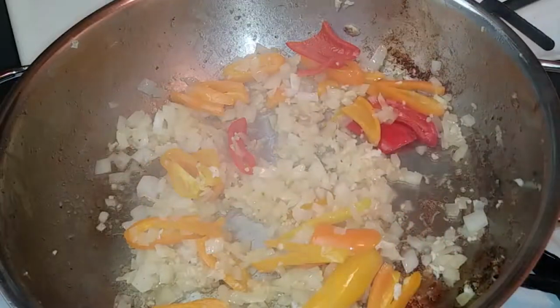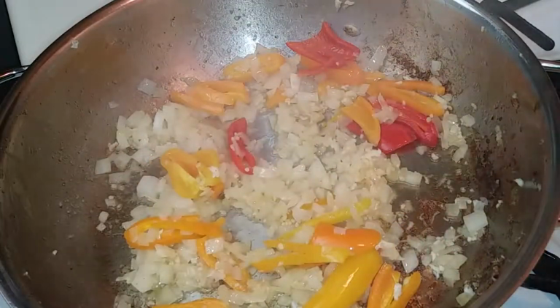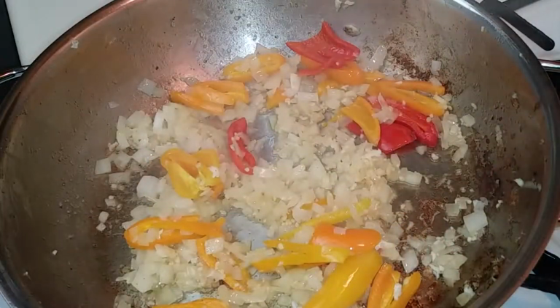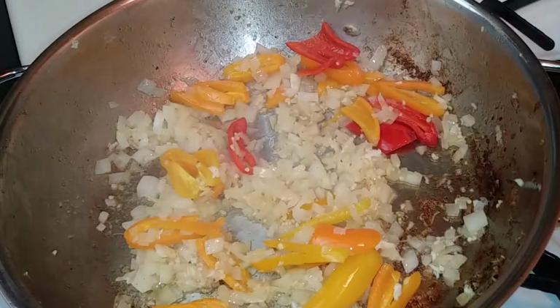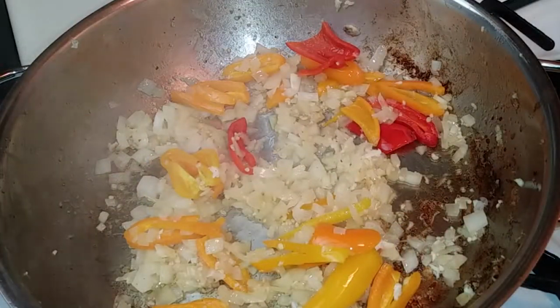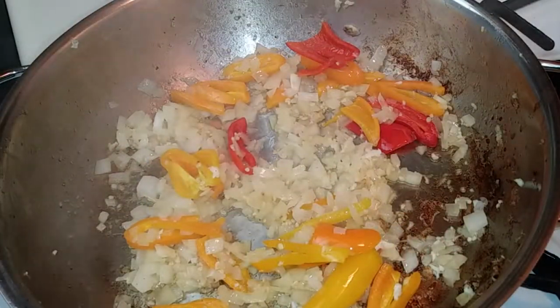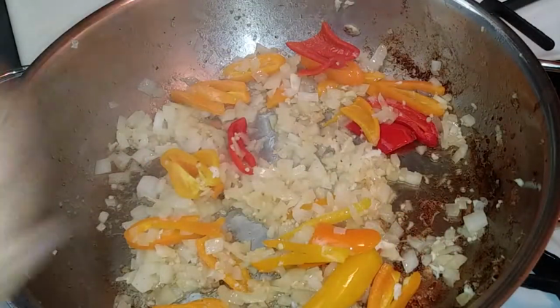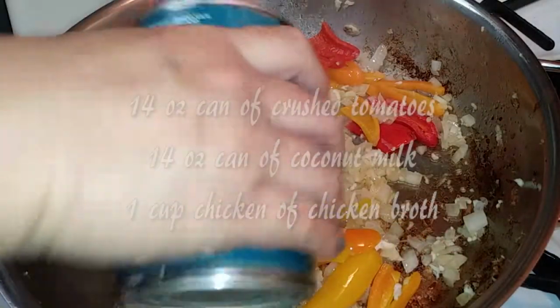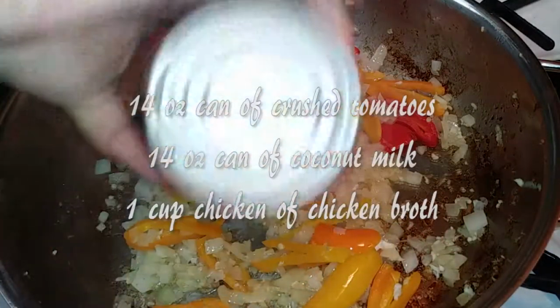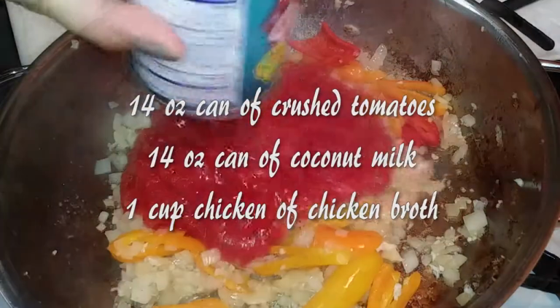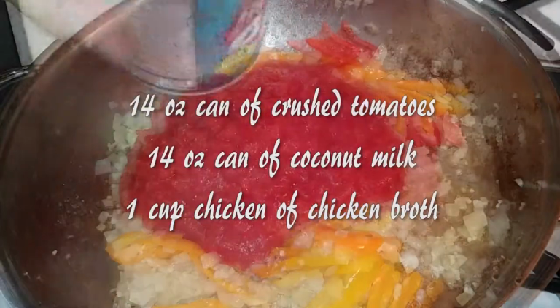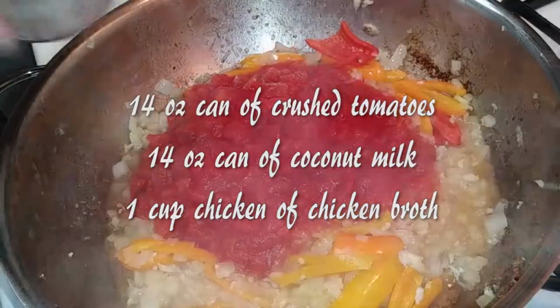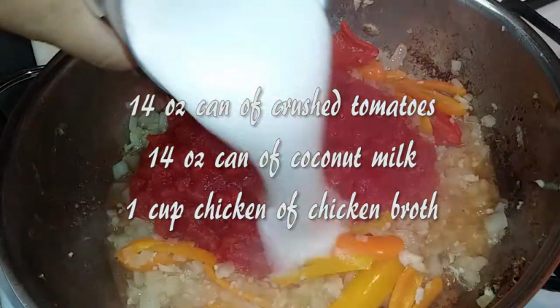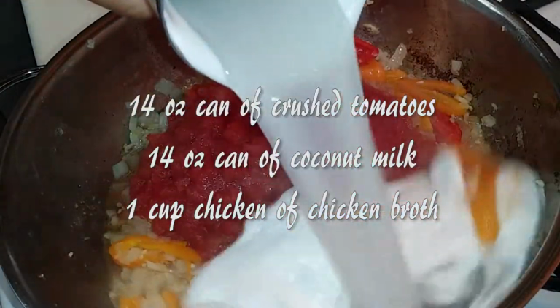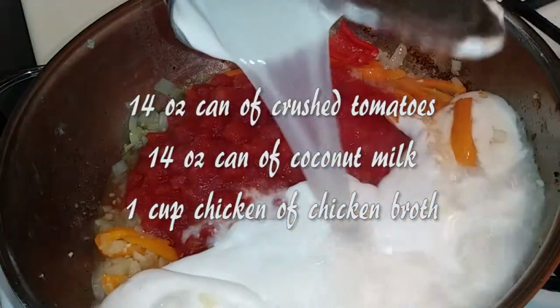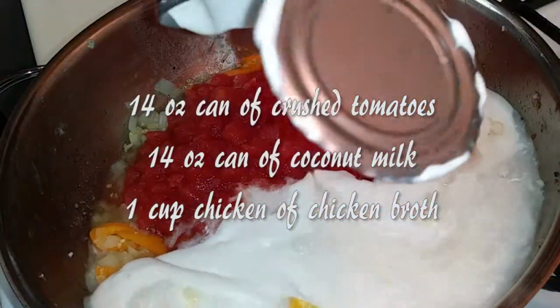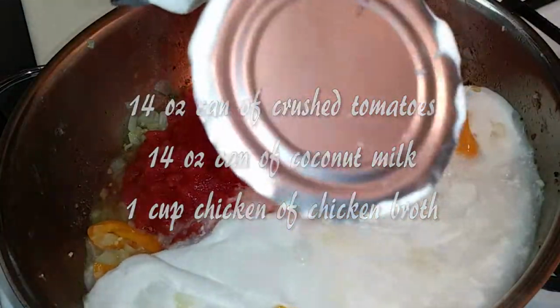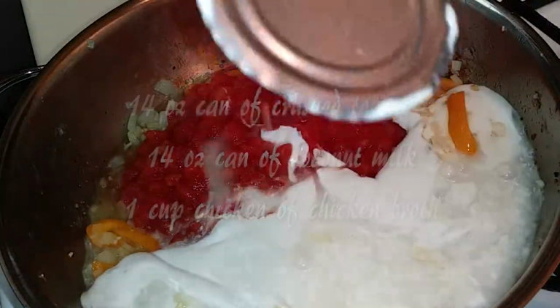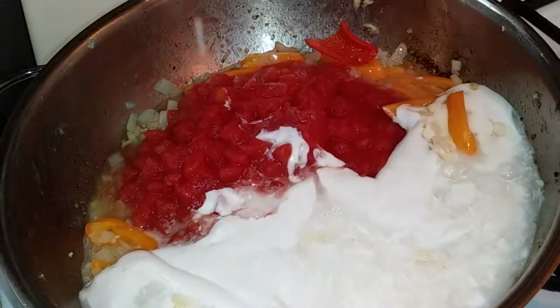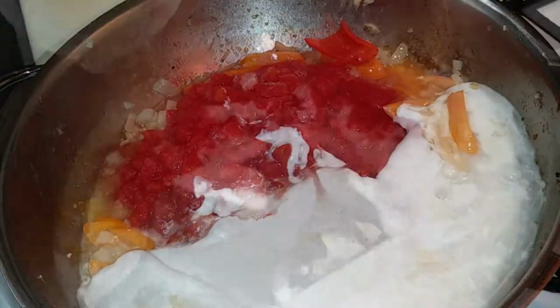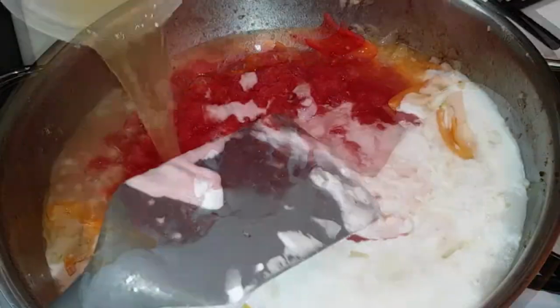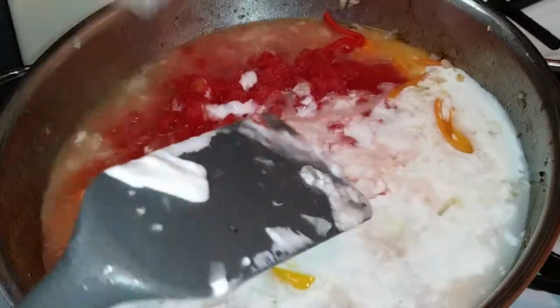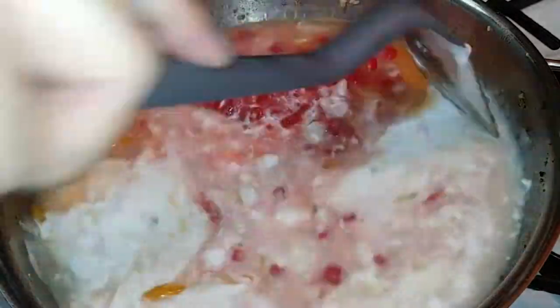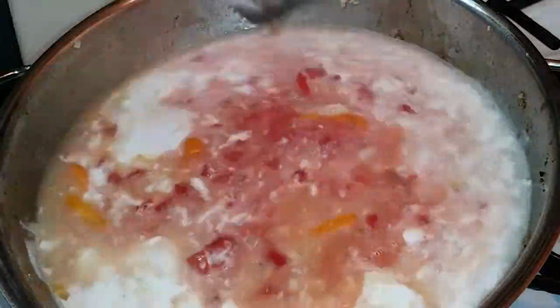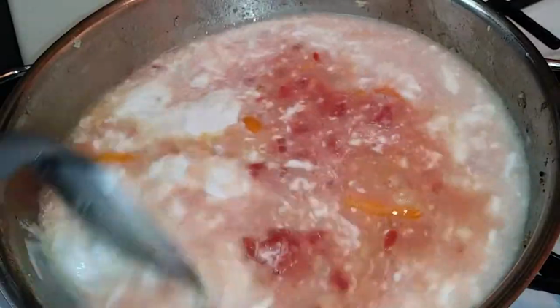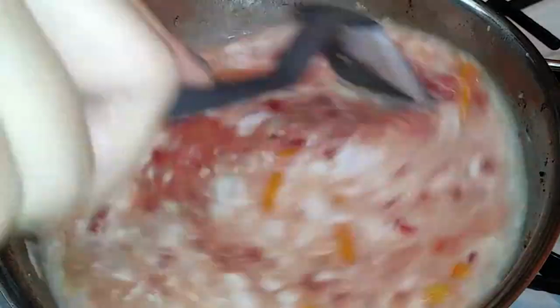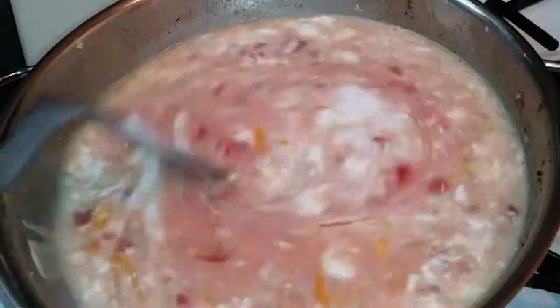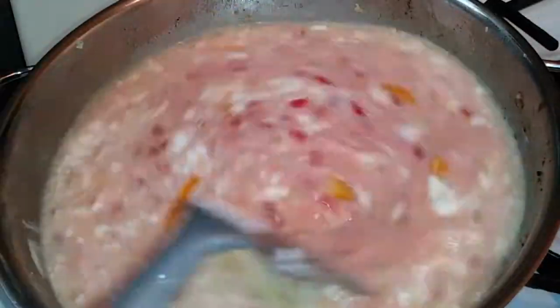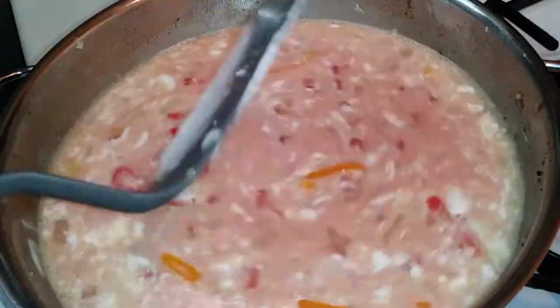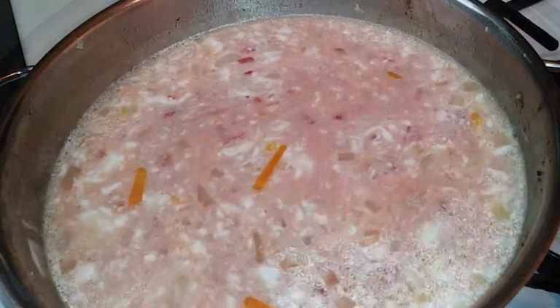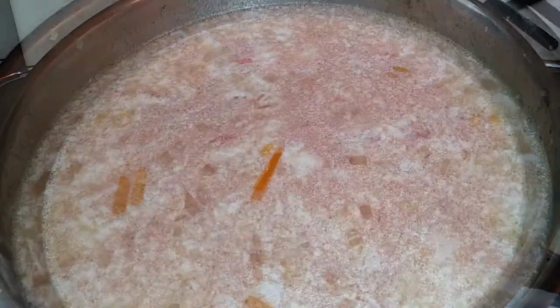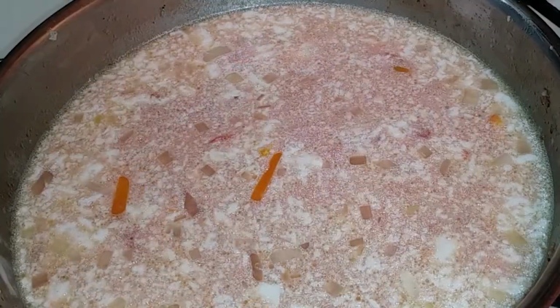Begin adding your broth ingredients: a 14 ounce can of tomatoes, a 14 ounce can of coconut milk, and one cup of chicken broth. Once all that's in, go ahead and give it a good stir.